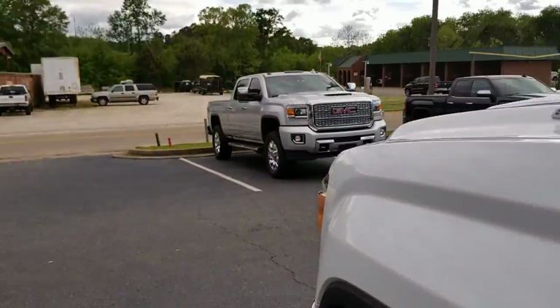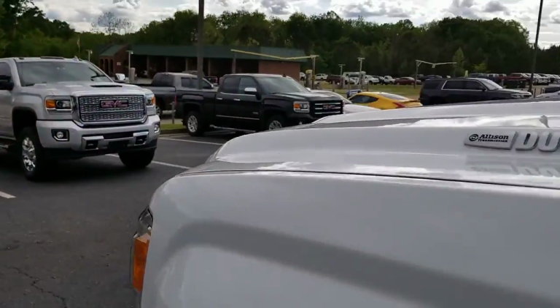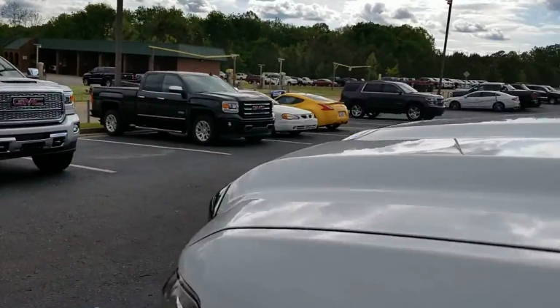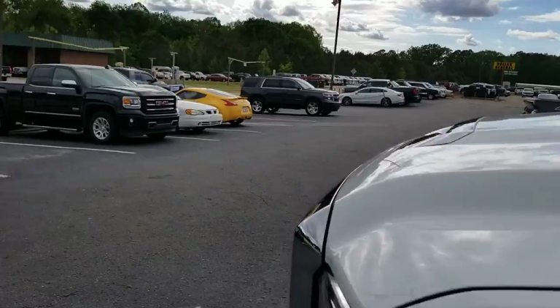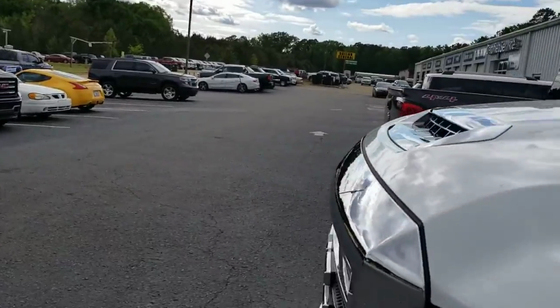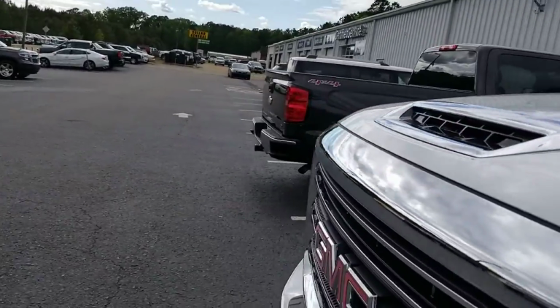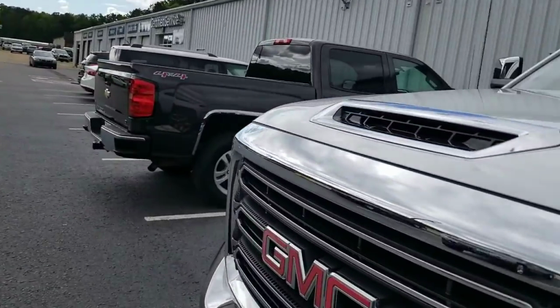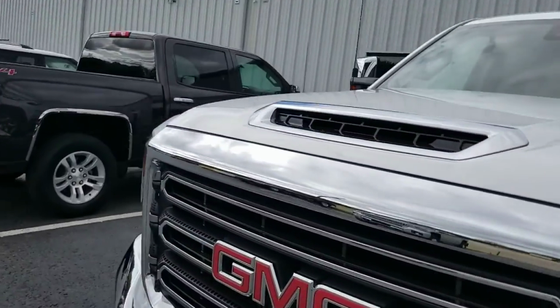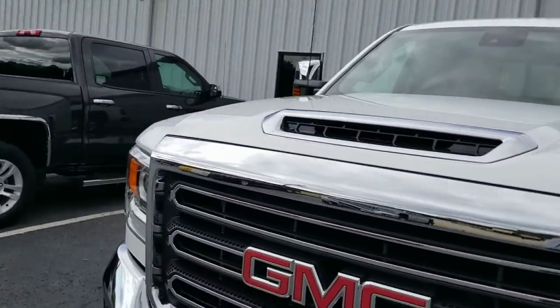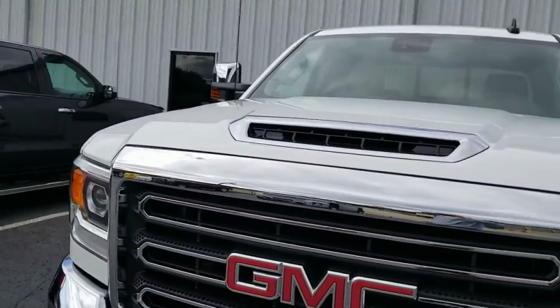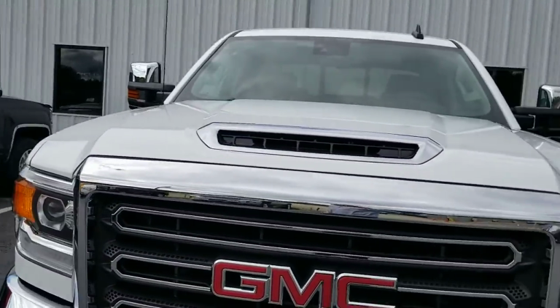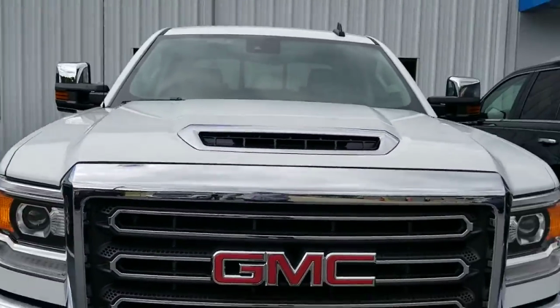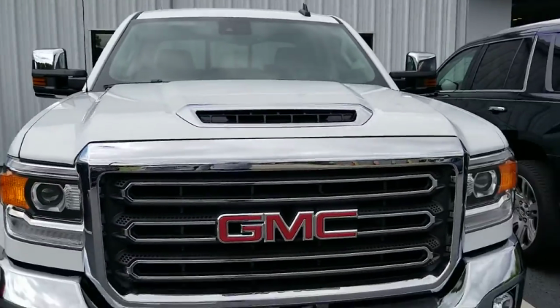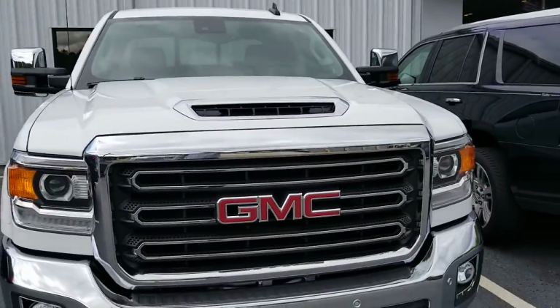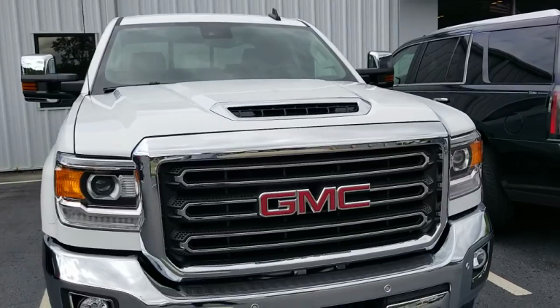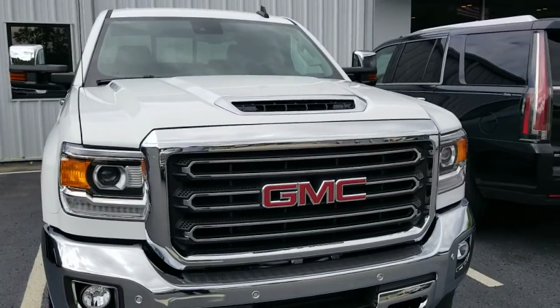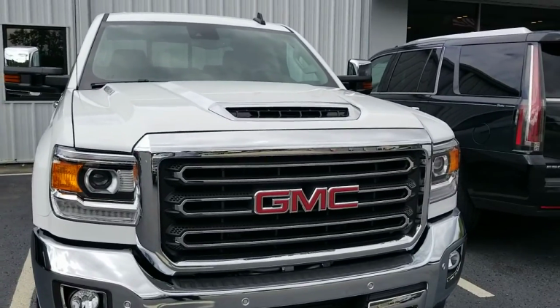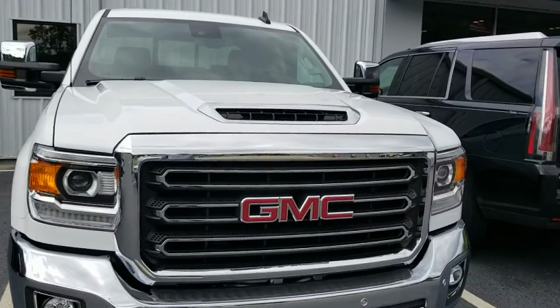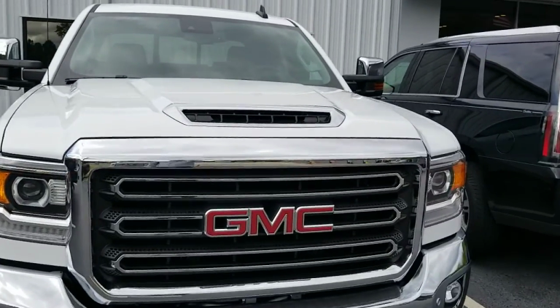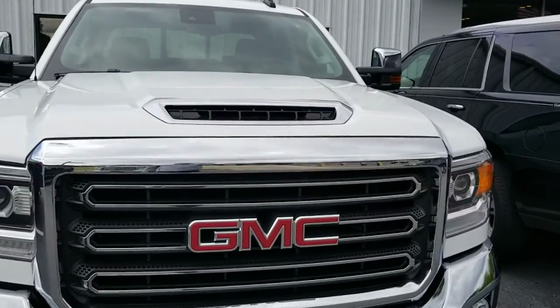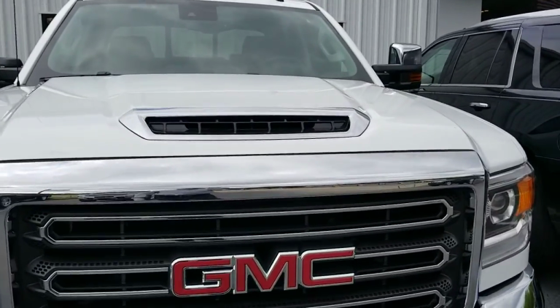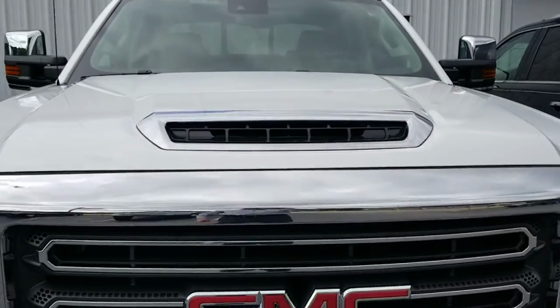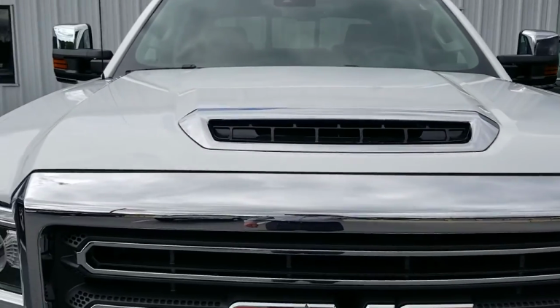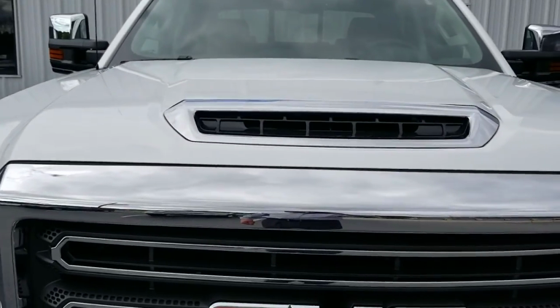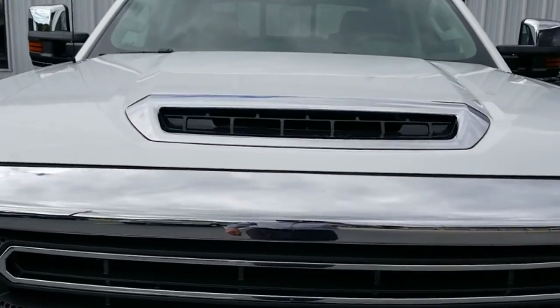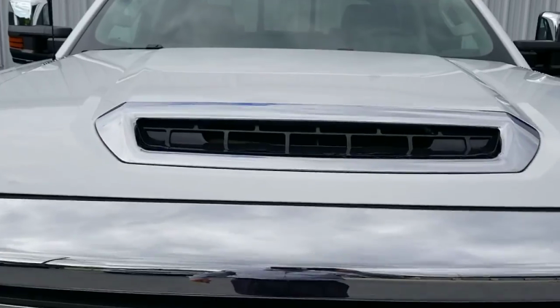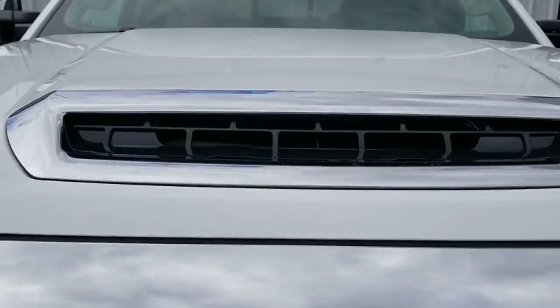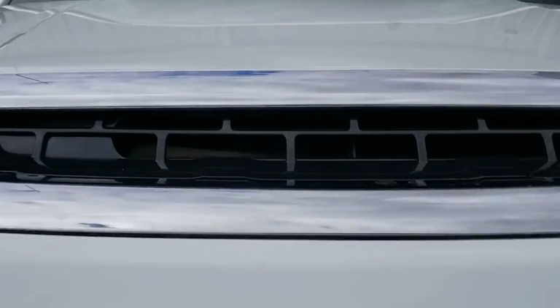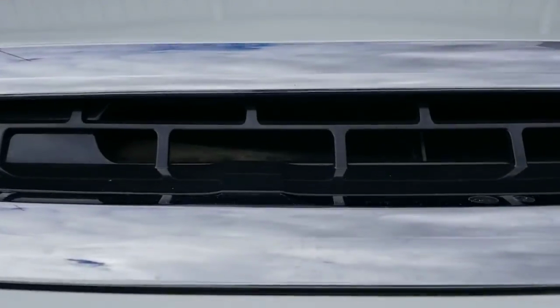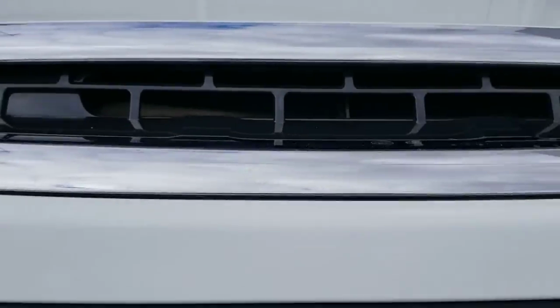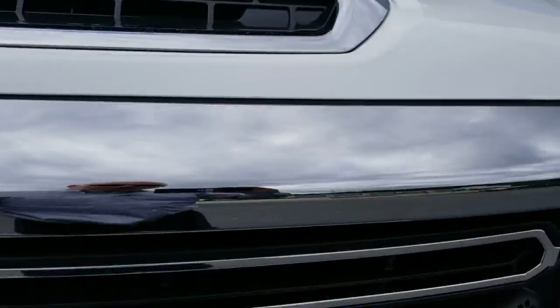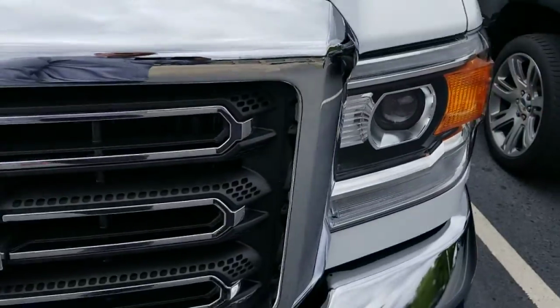This one has quite a bit more horsepower and torque. This is the new design on the hood there — brings extra air in for that extra horsepower.